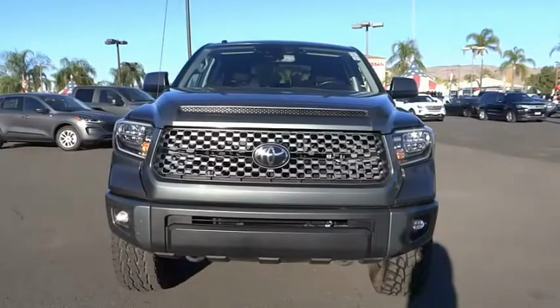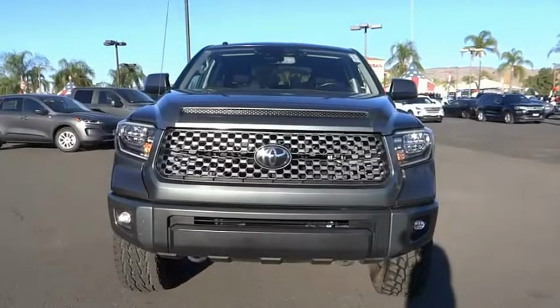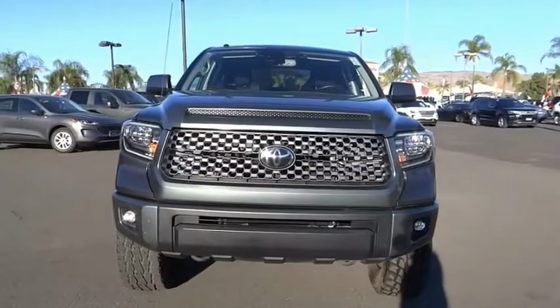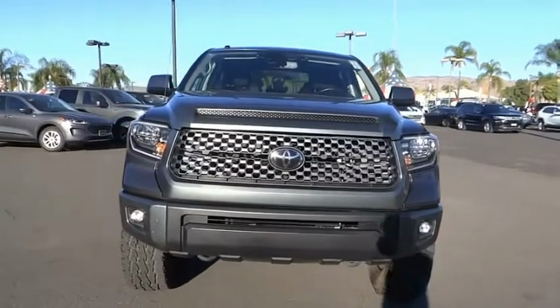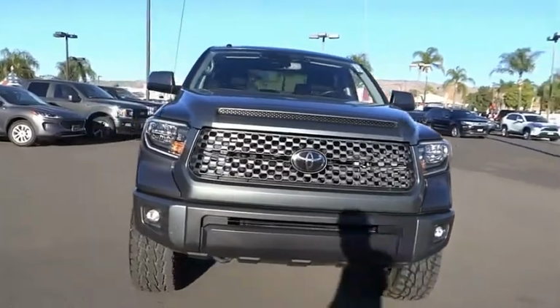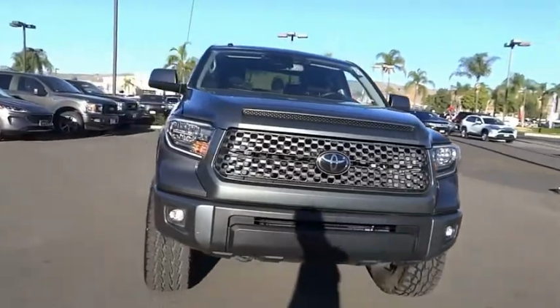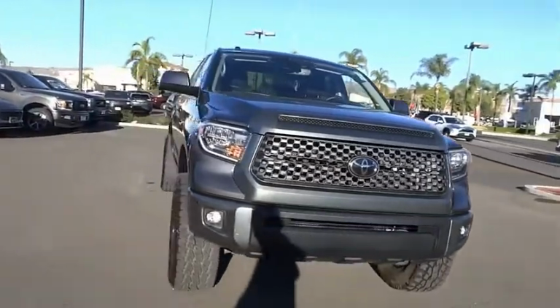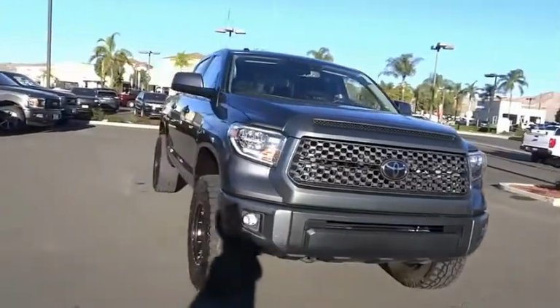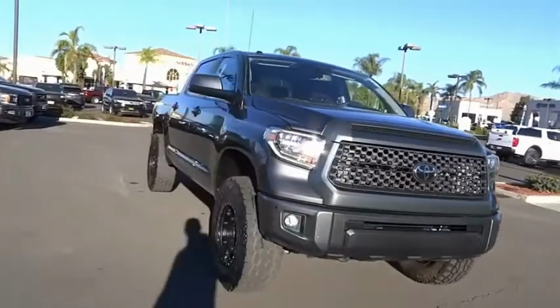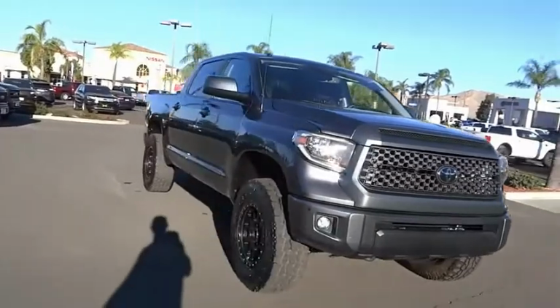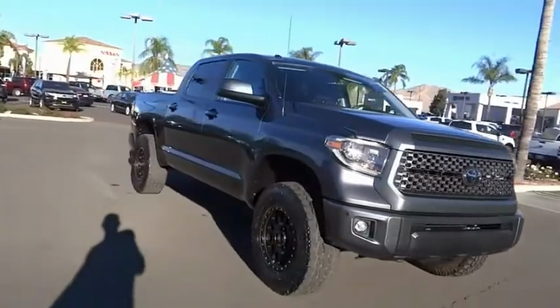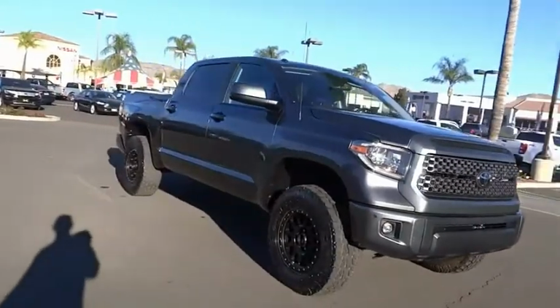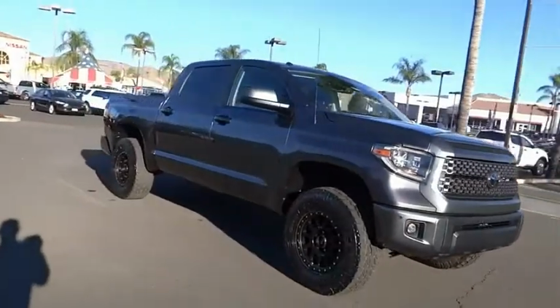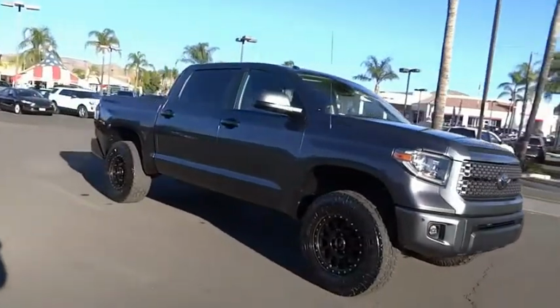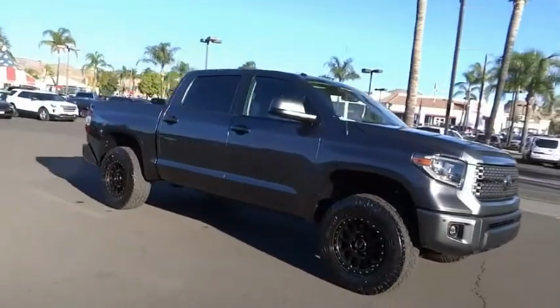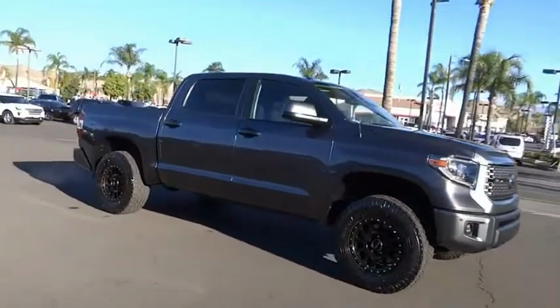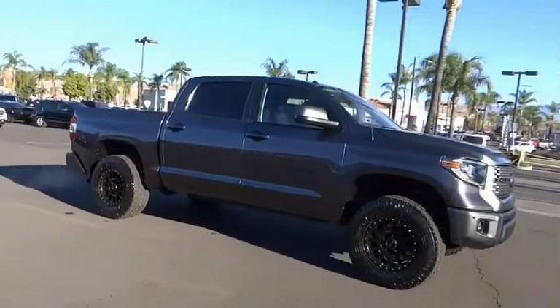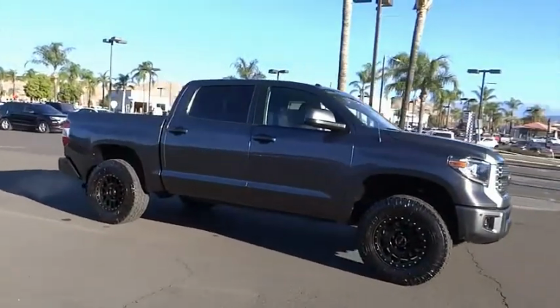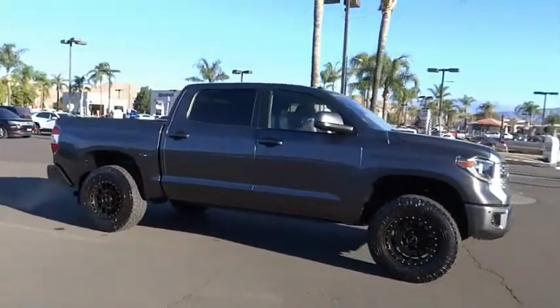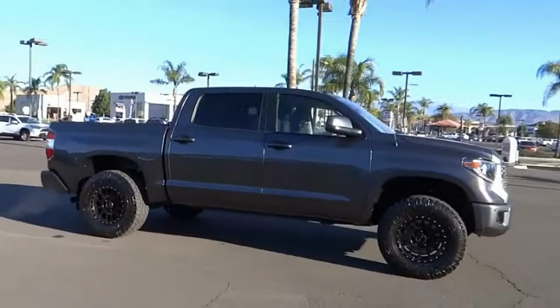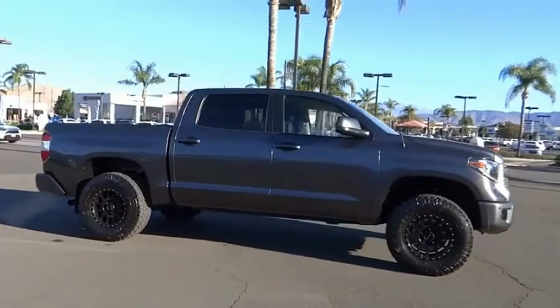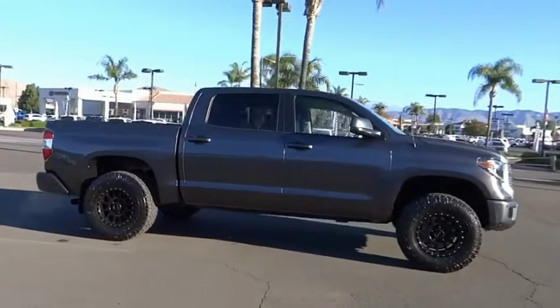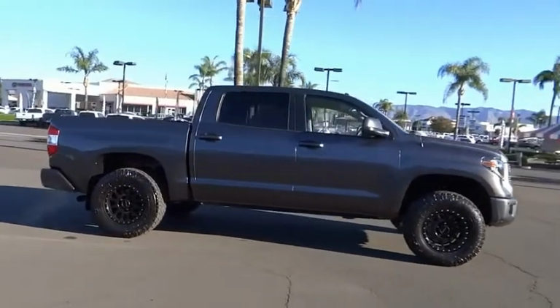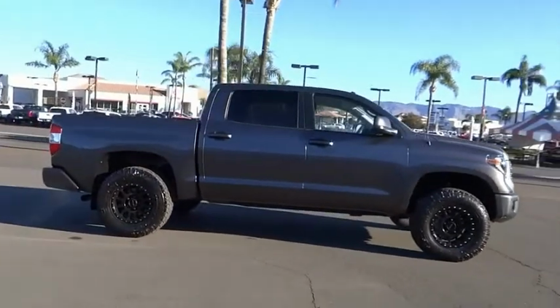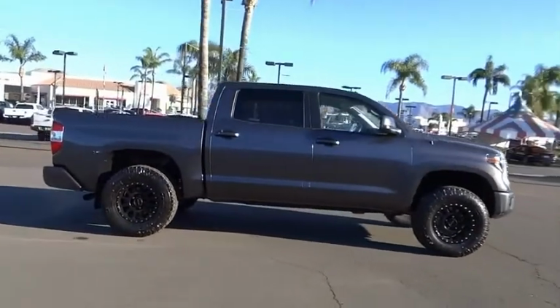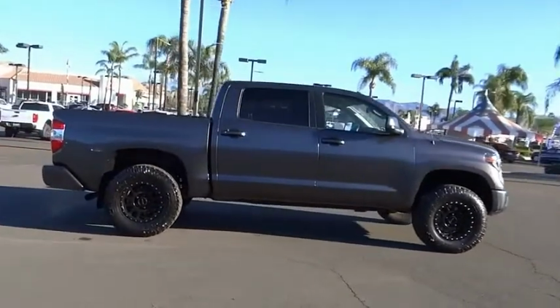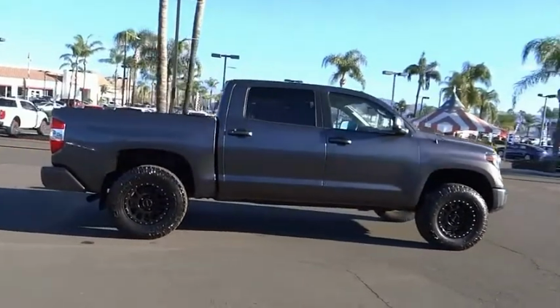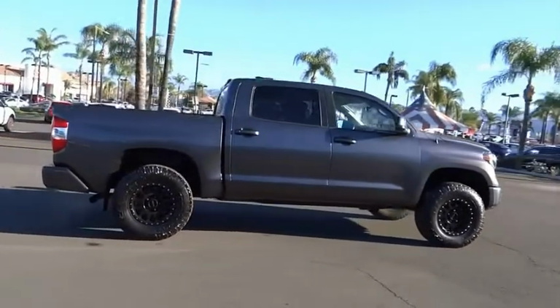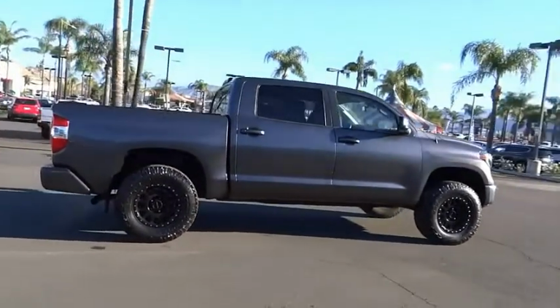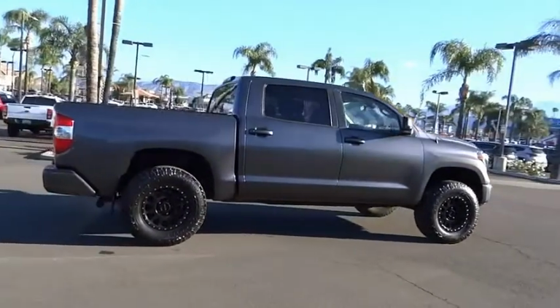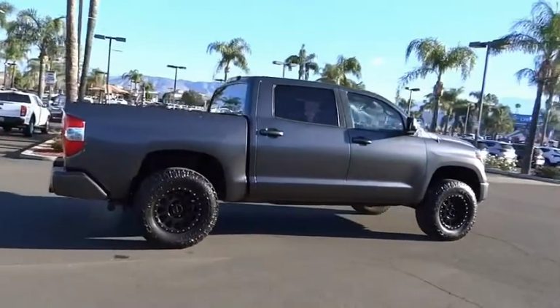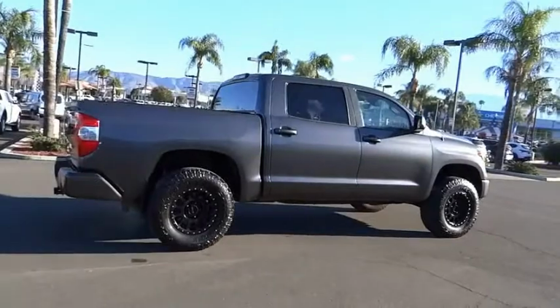You are going to love the 2018 Tundra. Tundra has a number of unique features useful for those using it as a work truck, including extra large door handles, a deck rail system, and an integrated tow hitch.